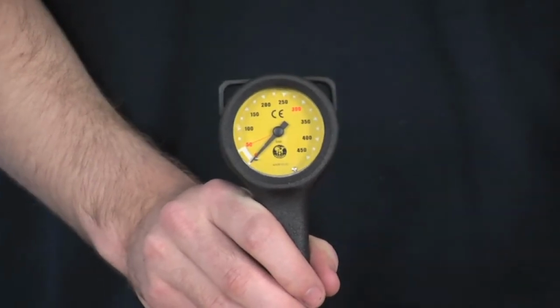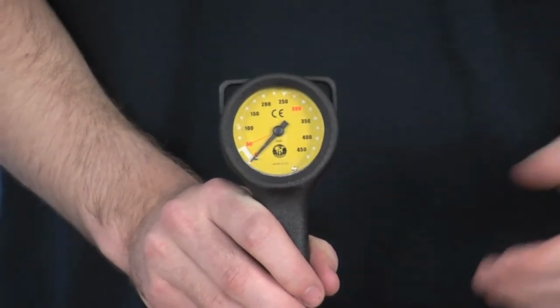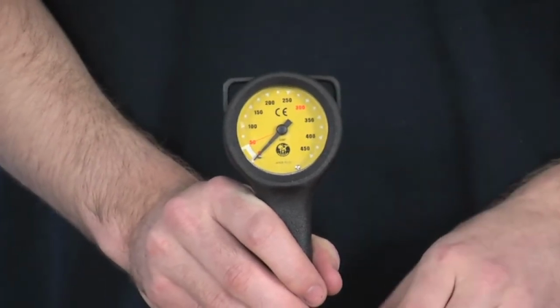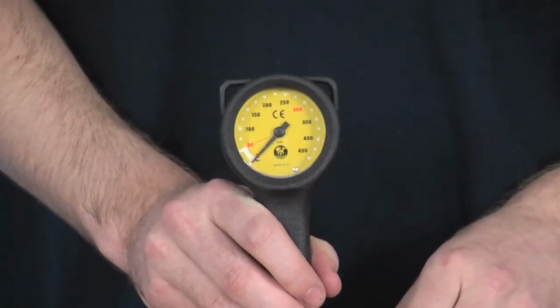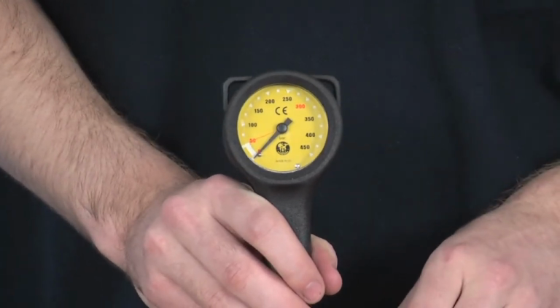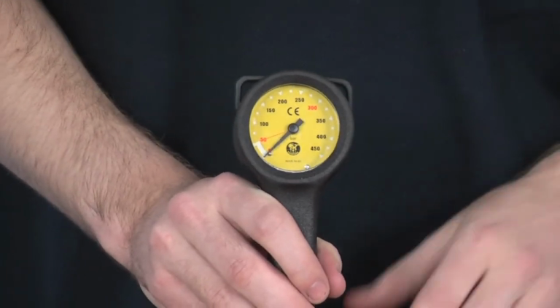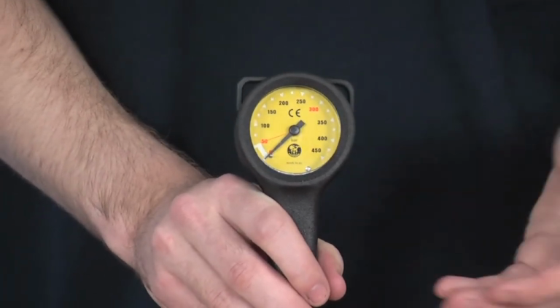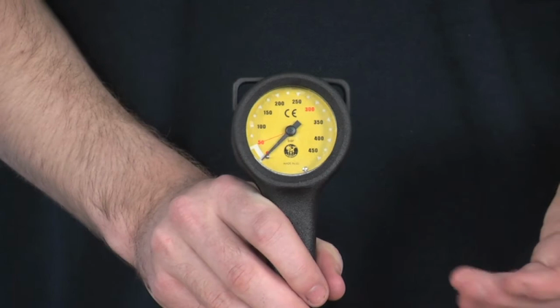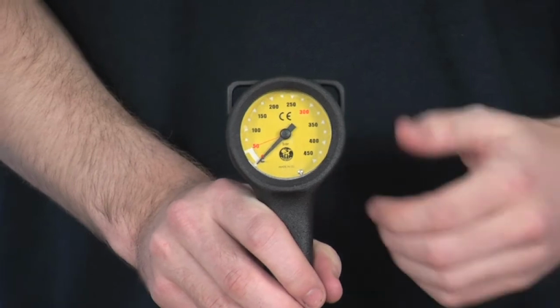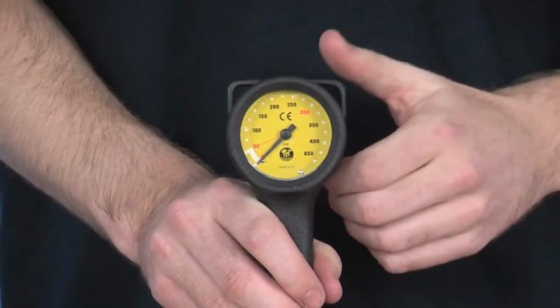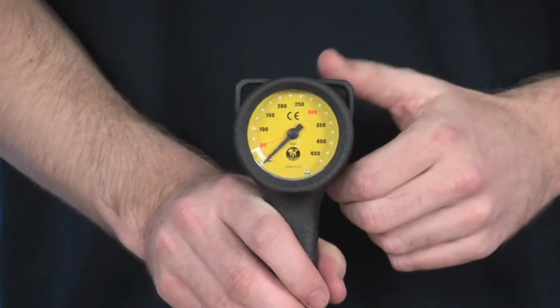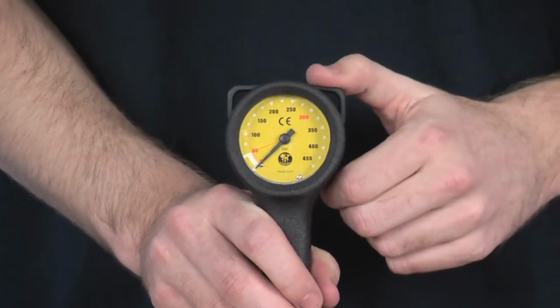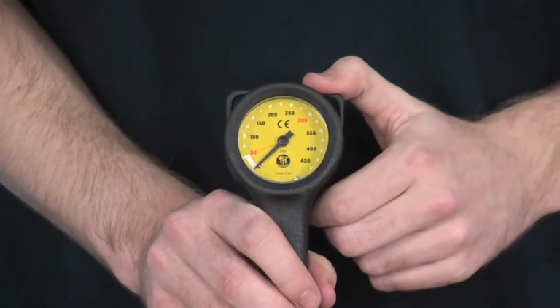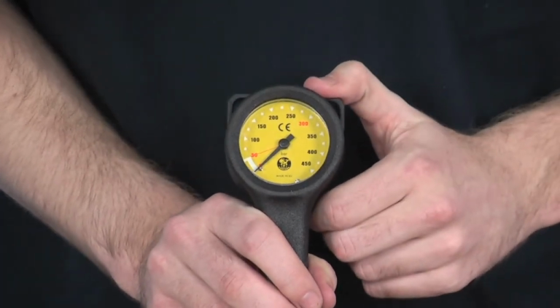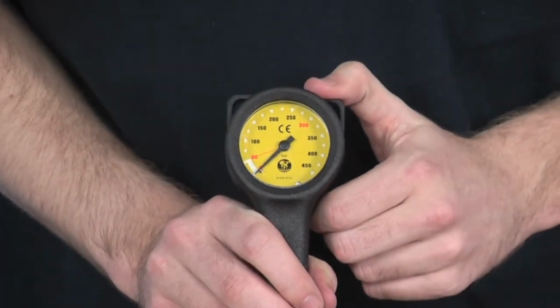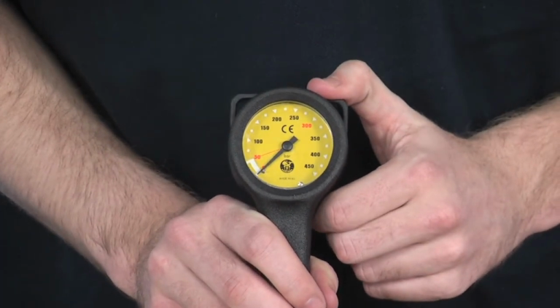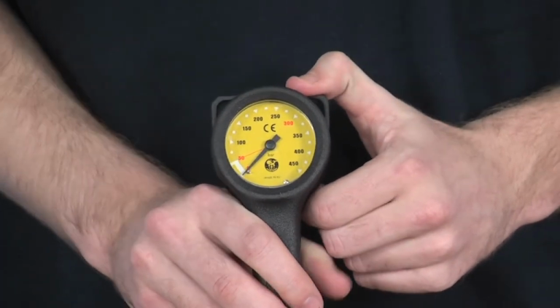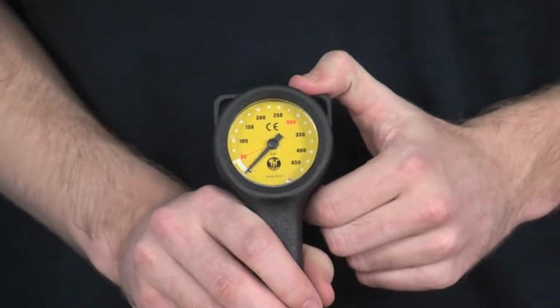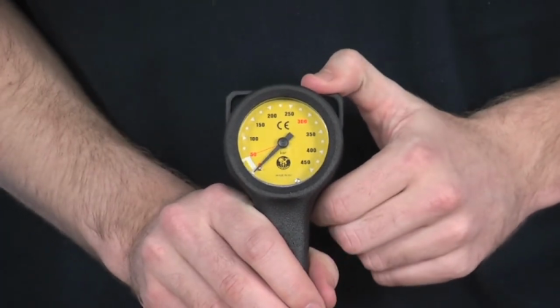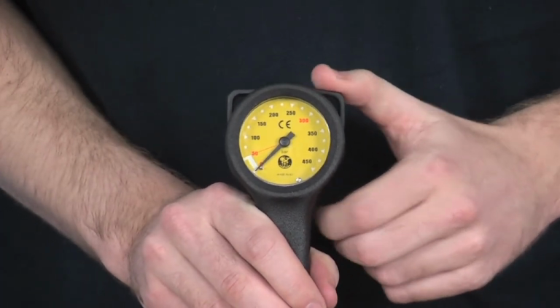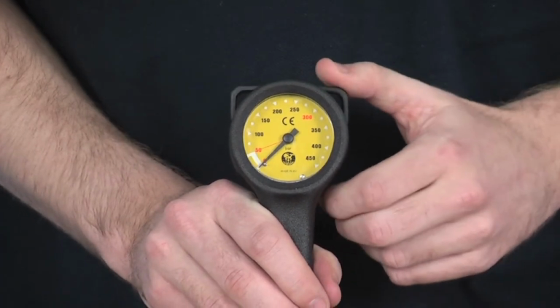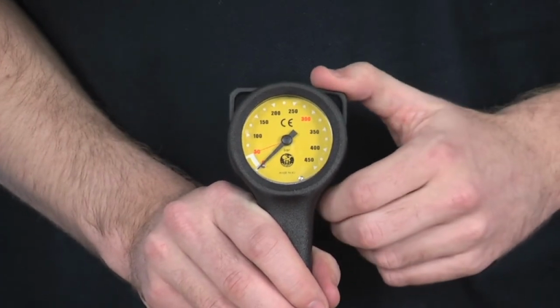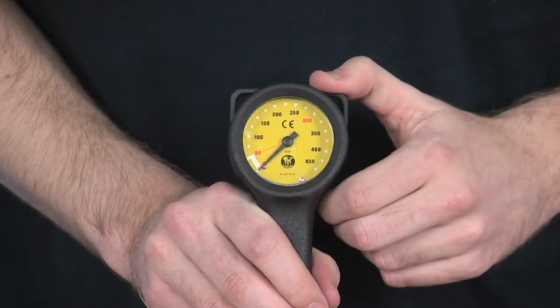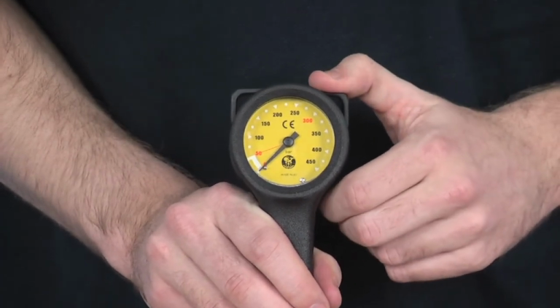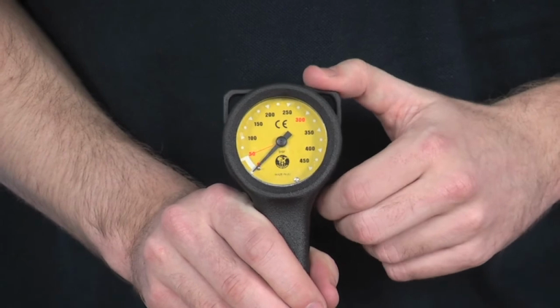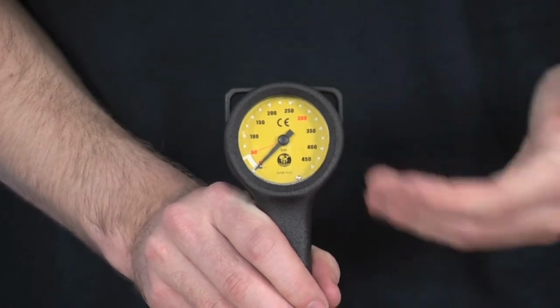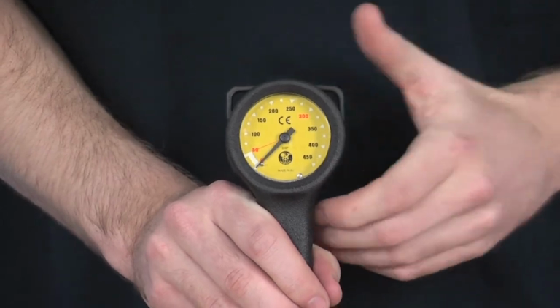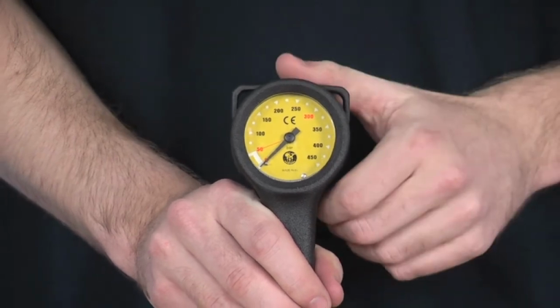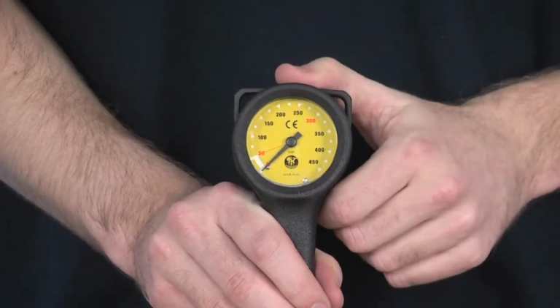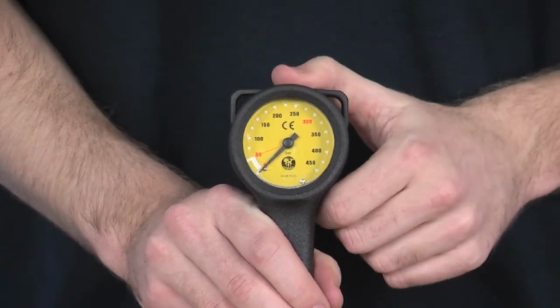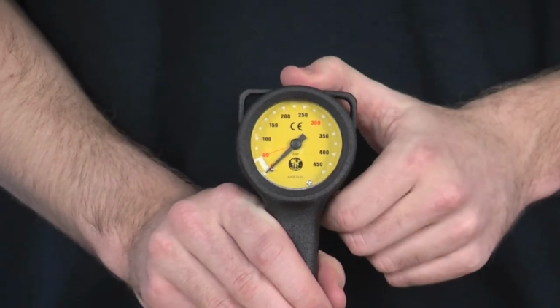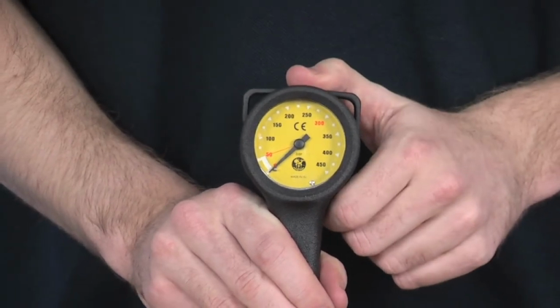Lightweight and compact. If you are travelling, it saves a lot of space and saves a lot of weight. It won't be in your way during the dive. A really fantastic pressure gauge.